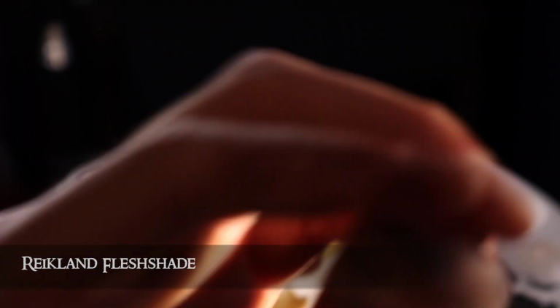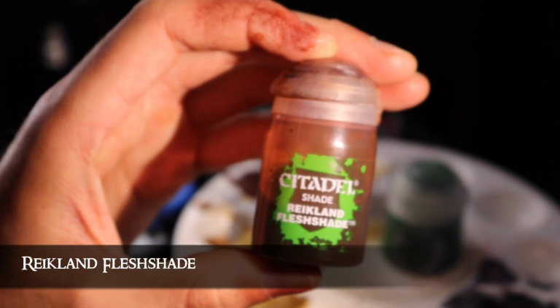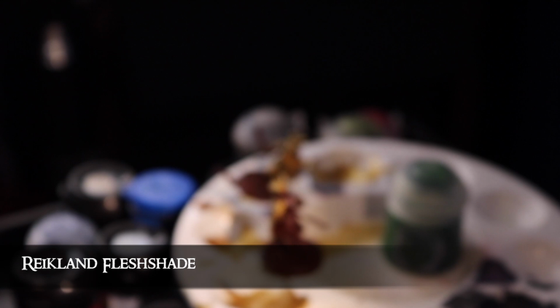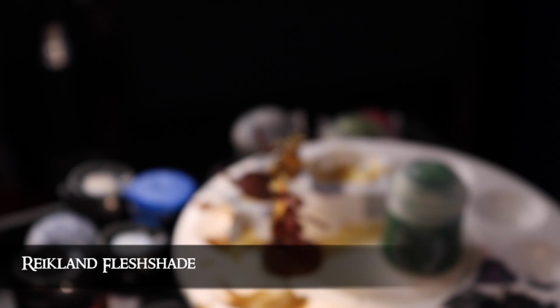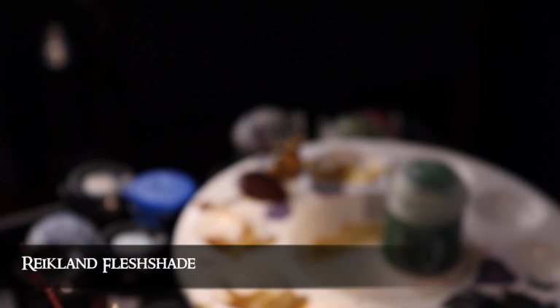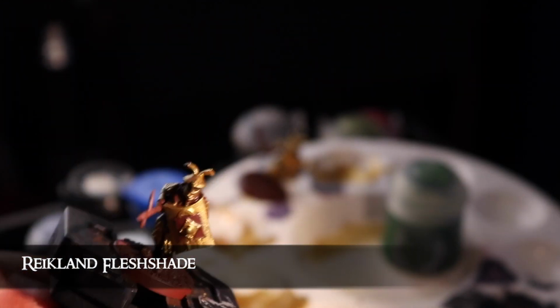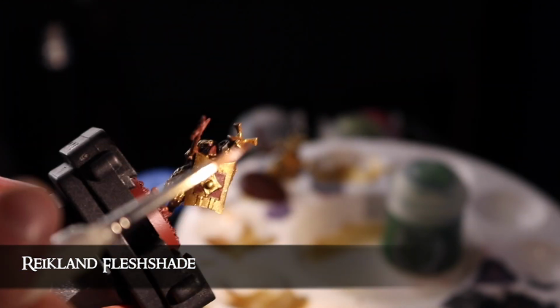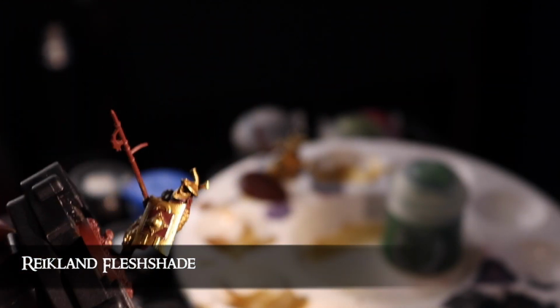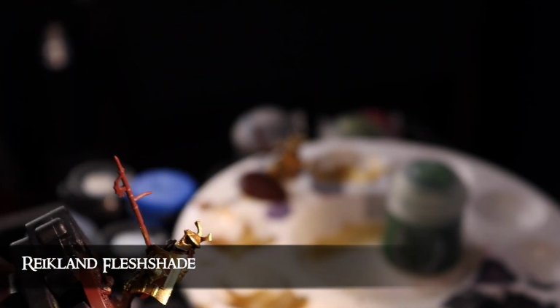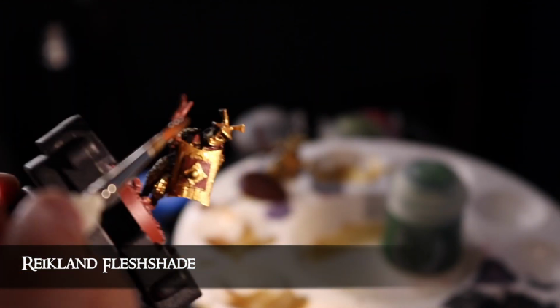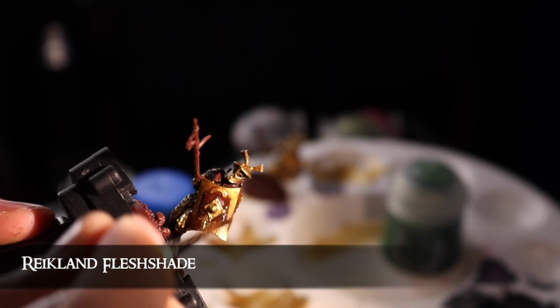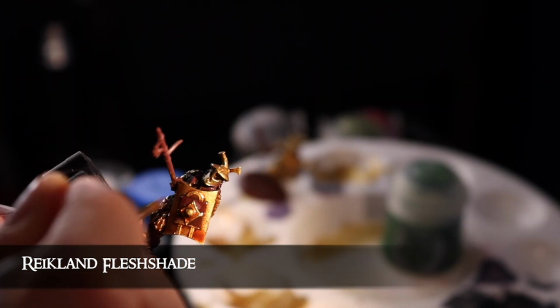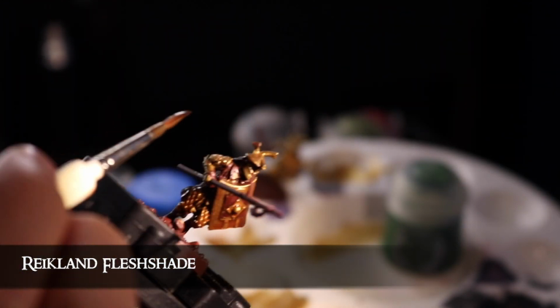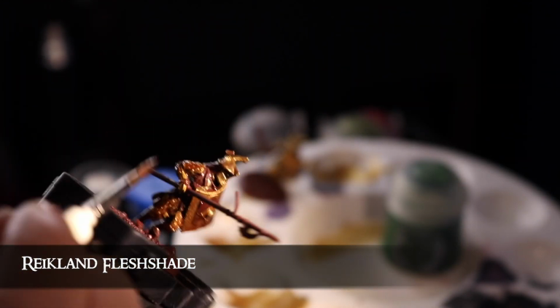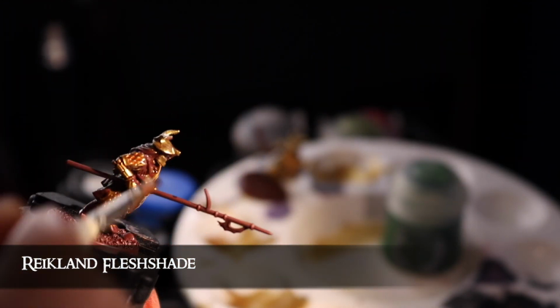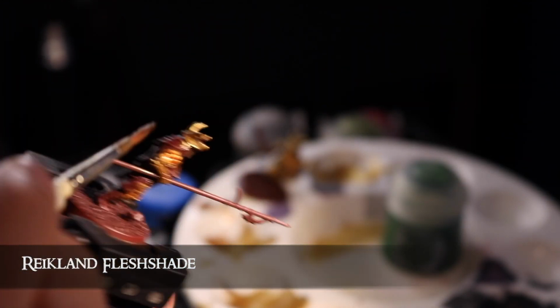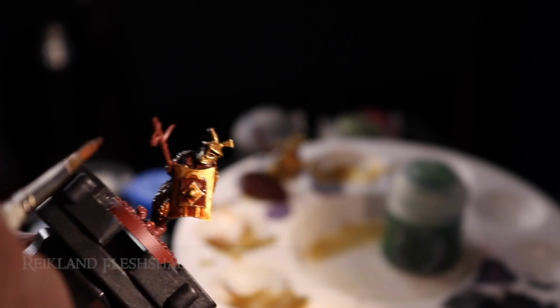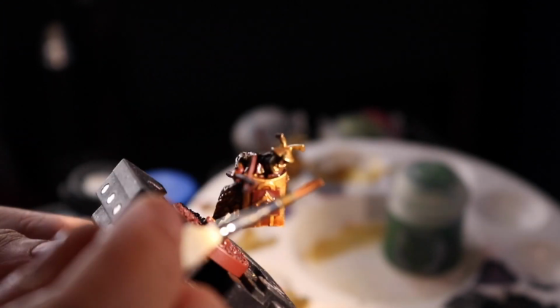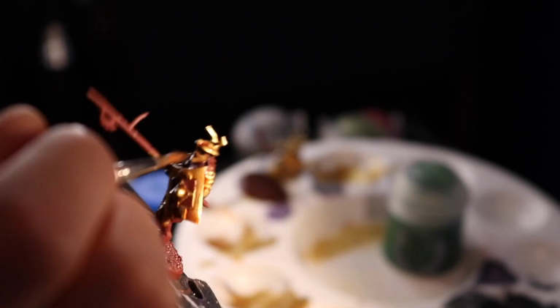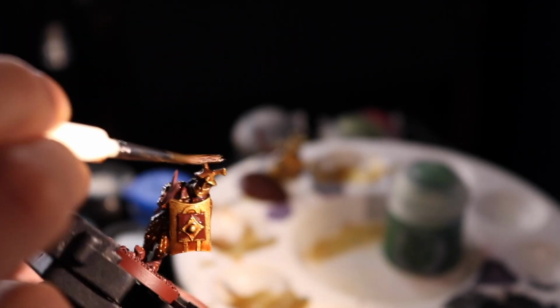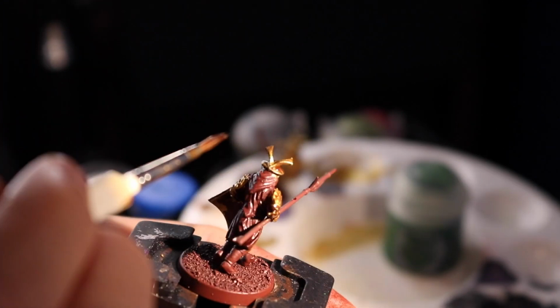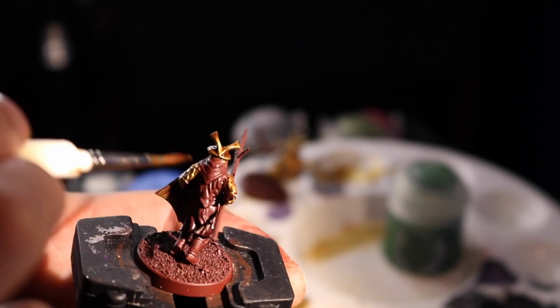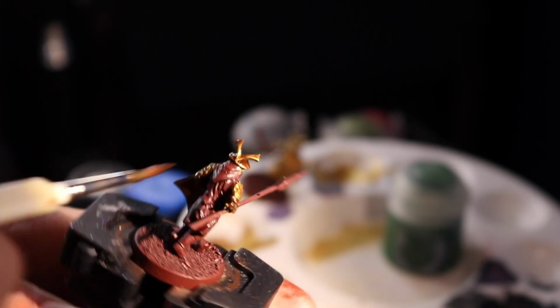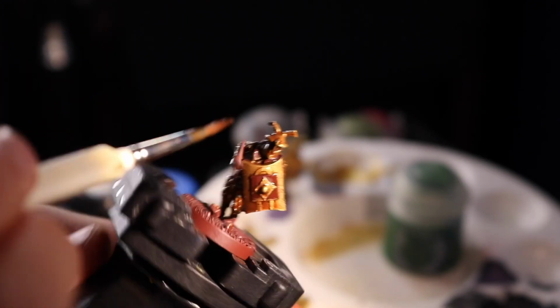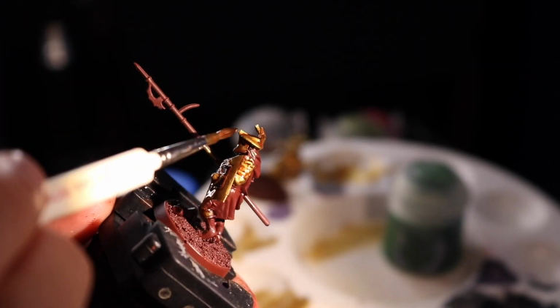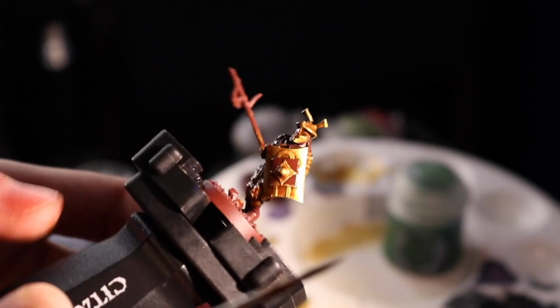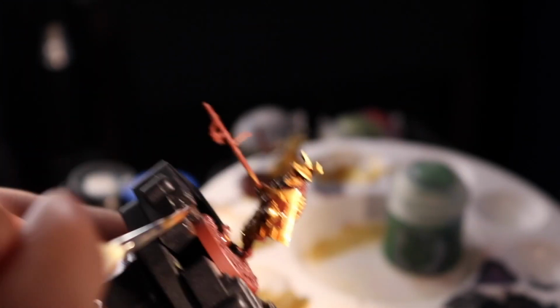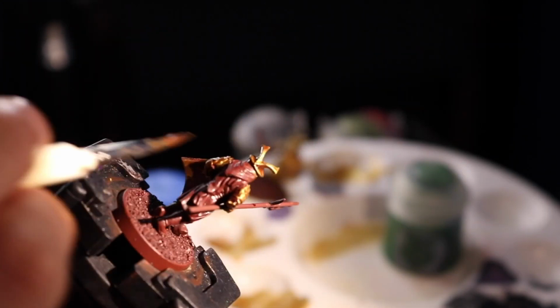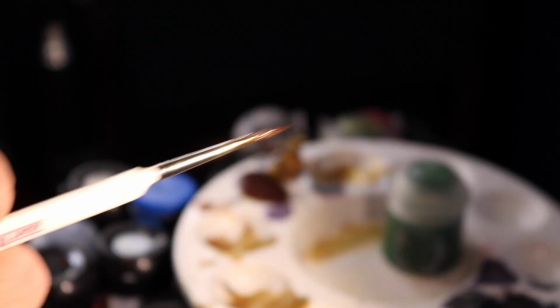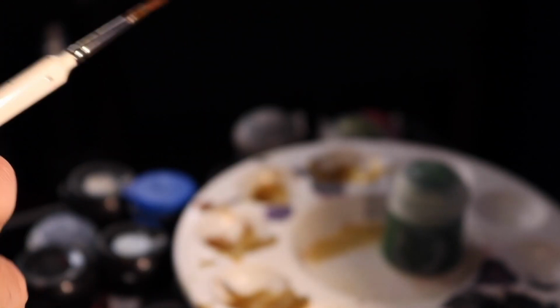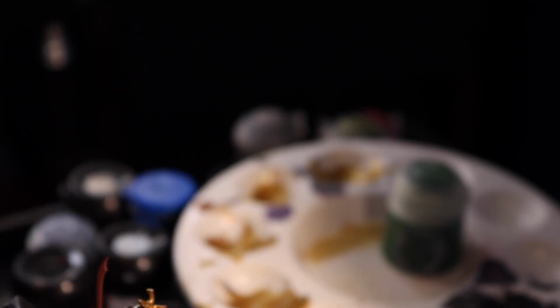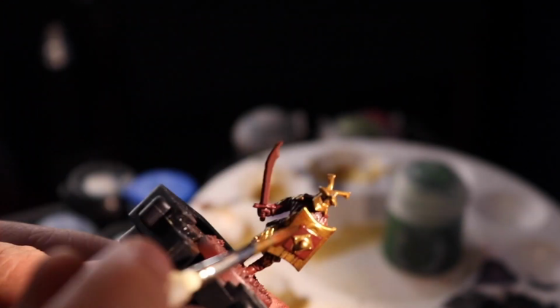Next, we cruelly take away that shine by liberally washing it with Reikland Fleshshade. Do this all over the red too. That Fleshshade has got a lovely warm brown tone to it which perfectly shades the red base coat as well.